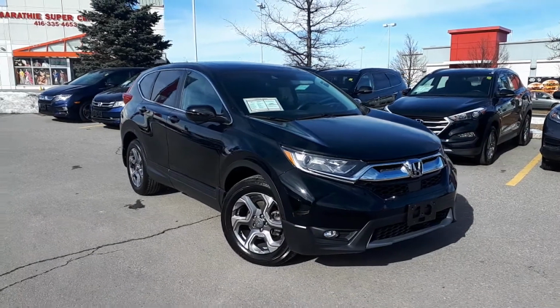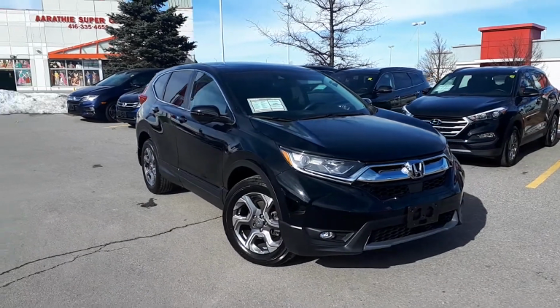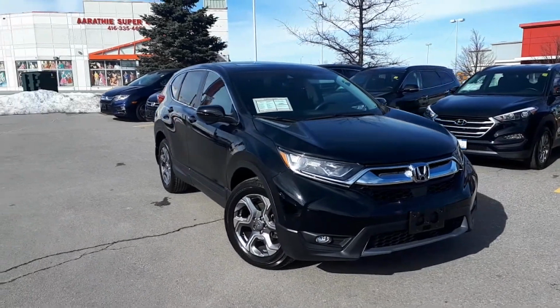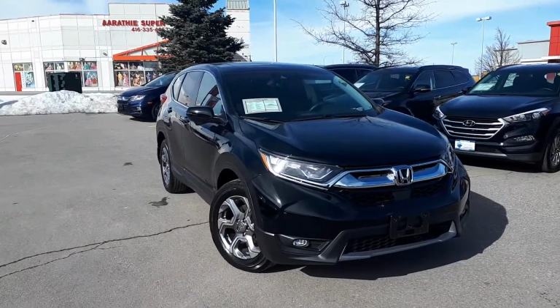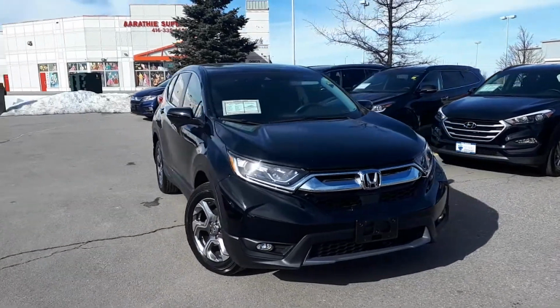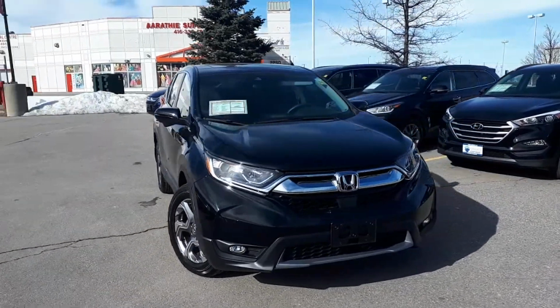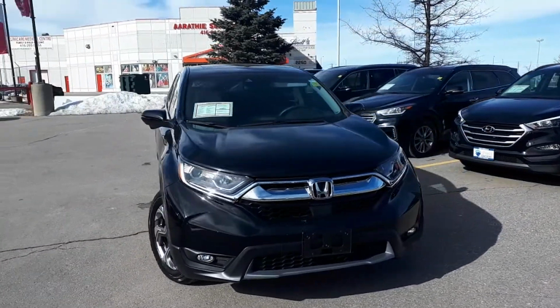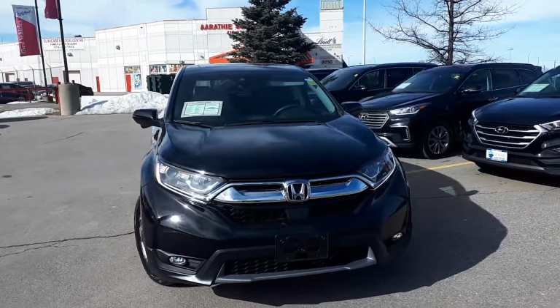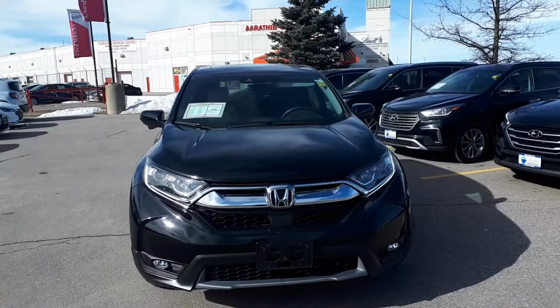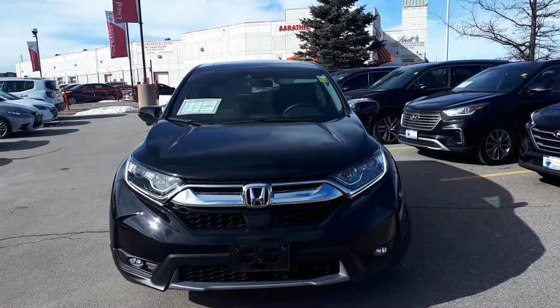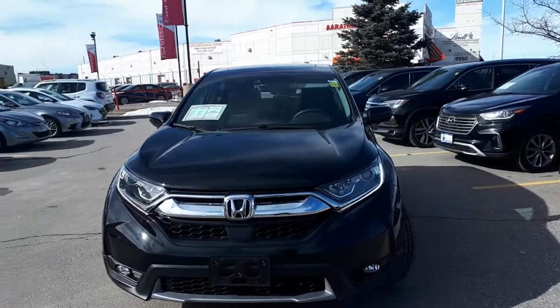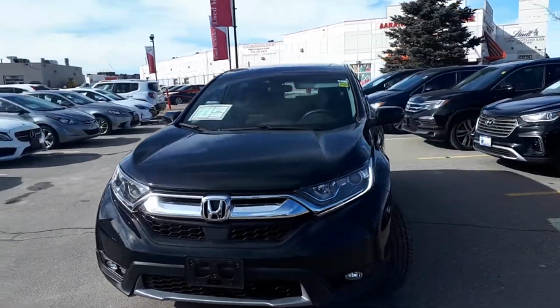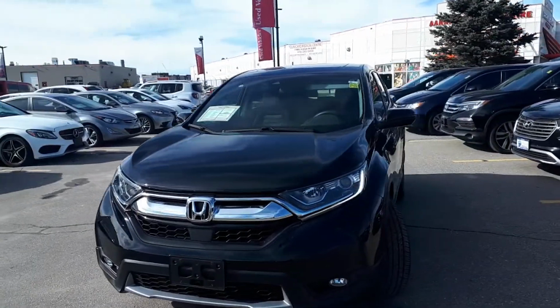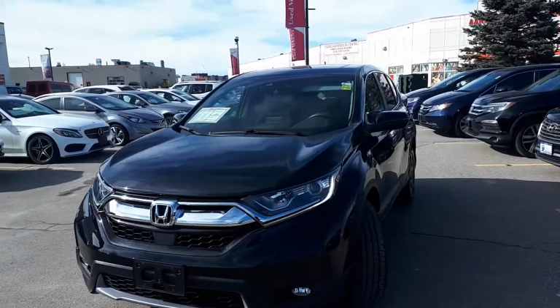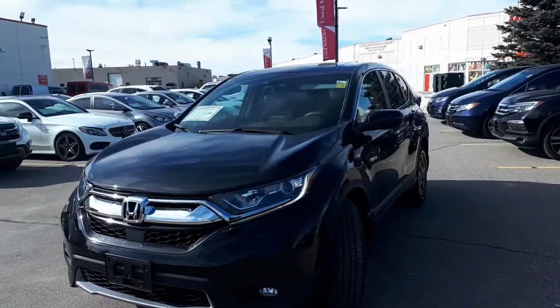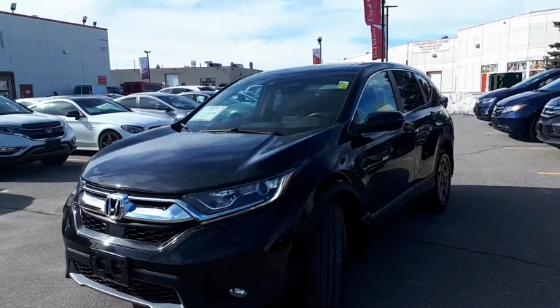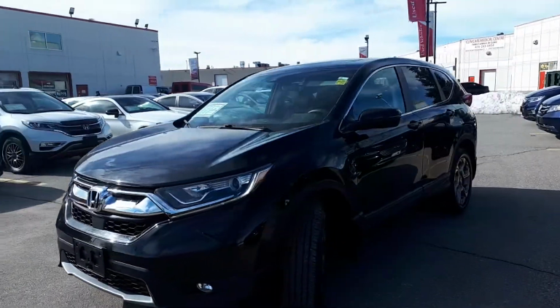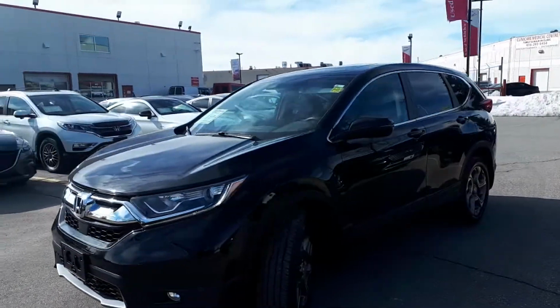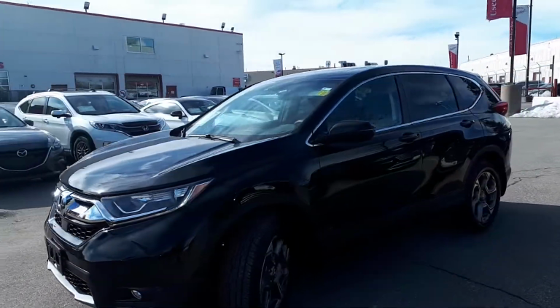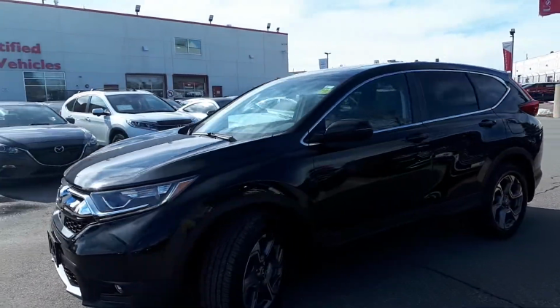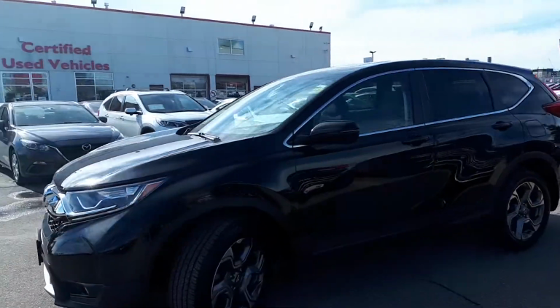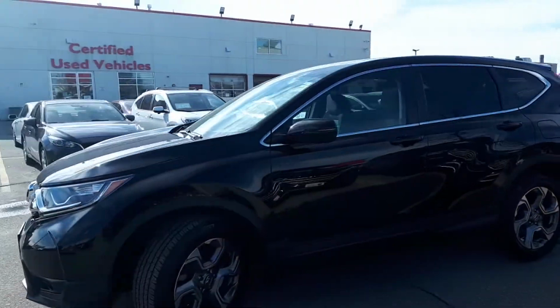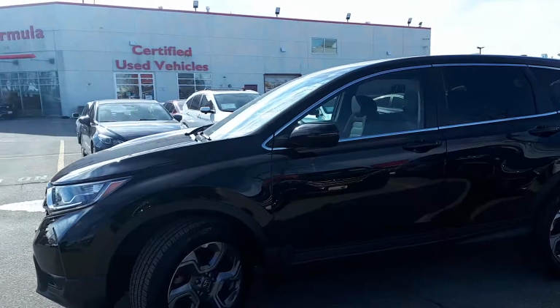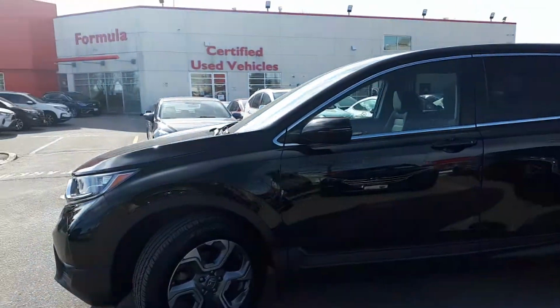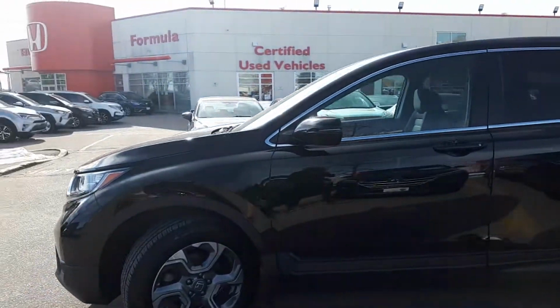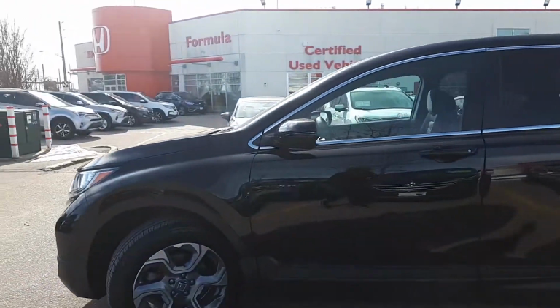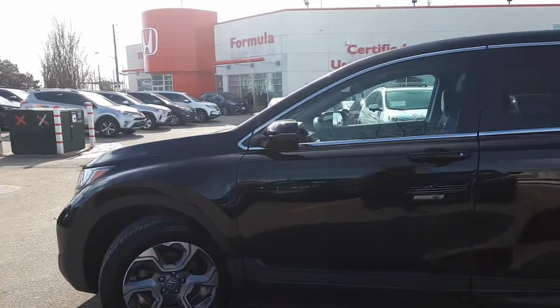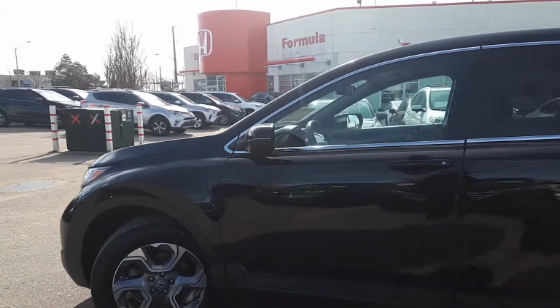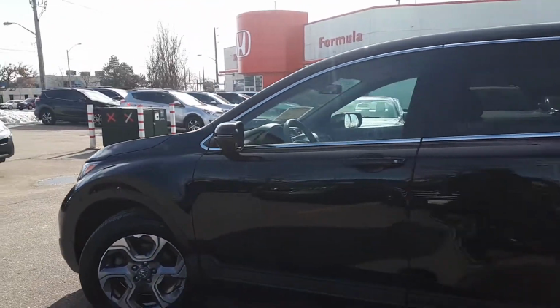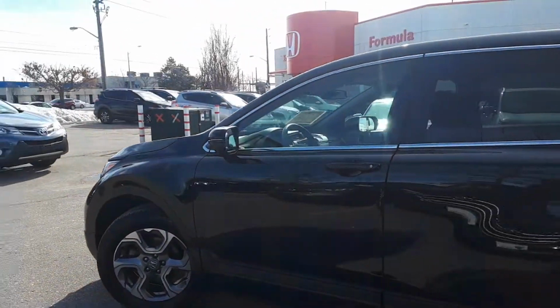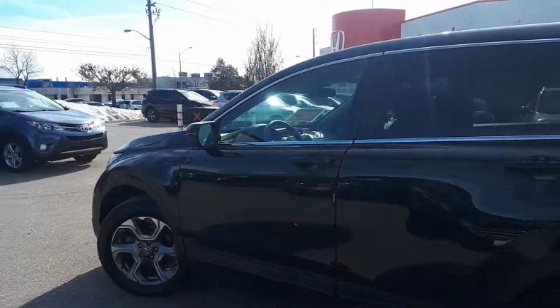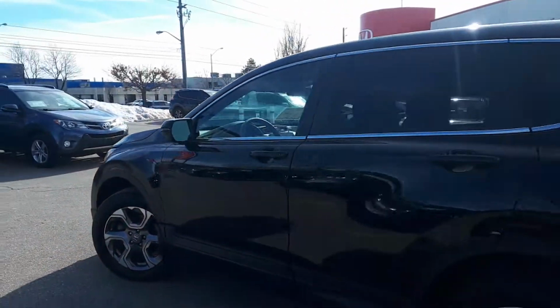Here at Formula Honda we have a DriveShield certified 2019 Honda CR-V EX with all-wheel drive. Here's a quick look at the outside of the vehicle.